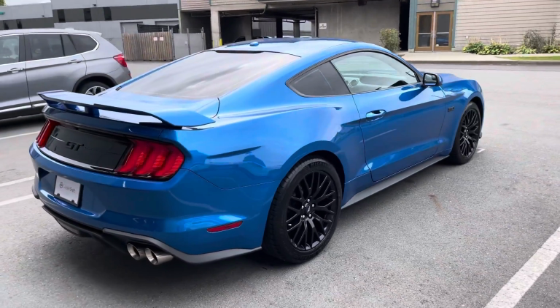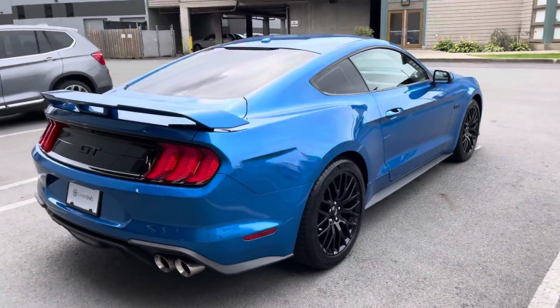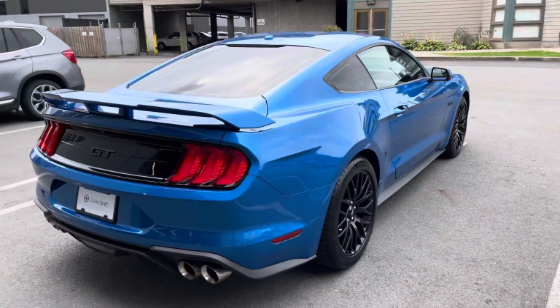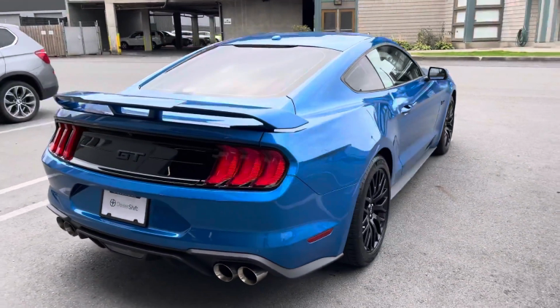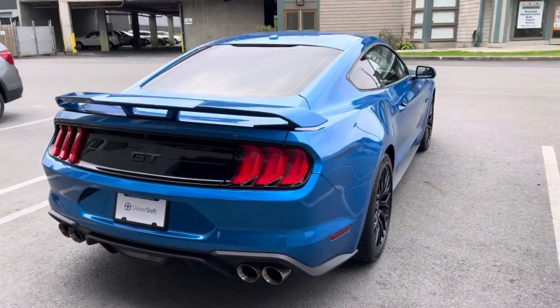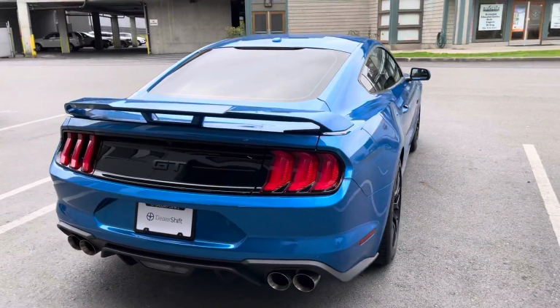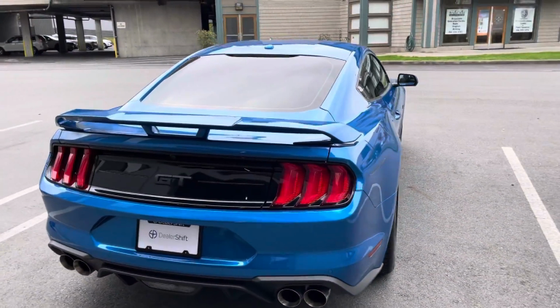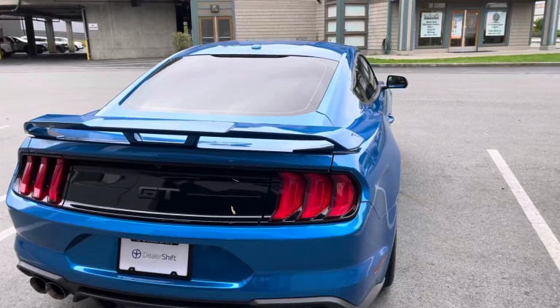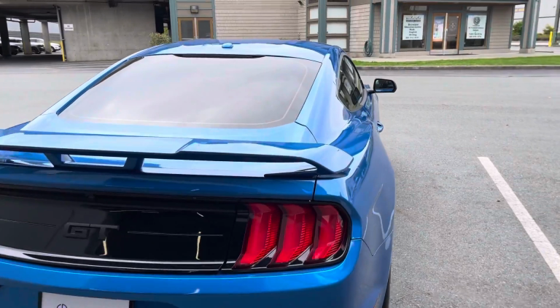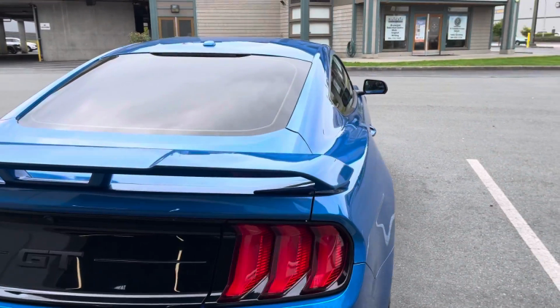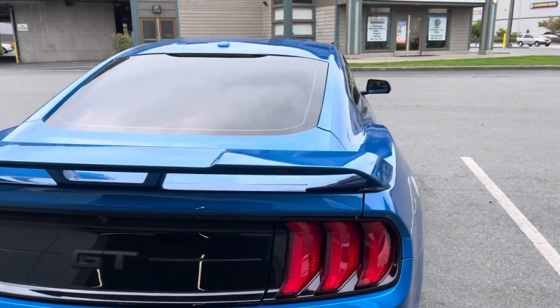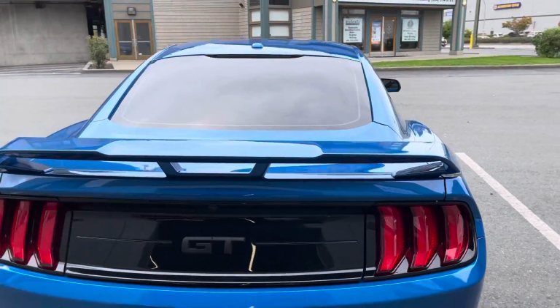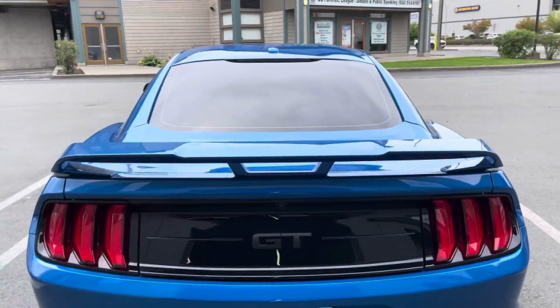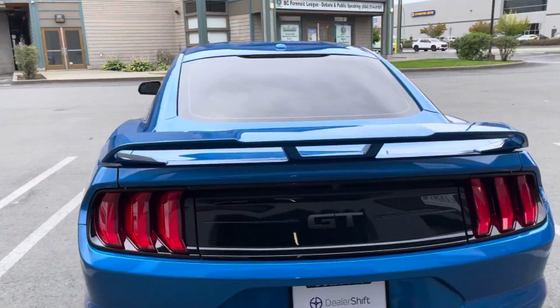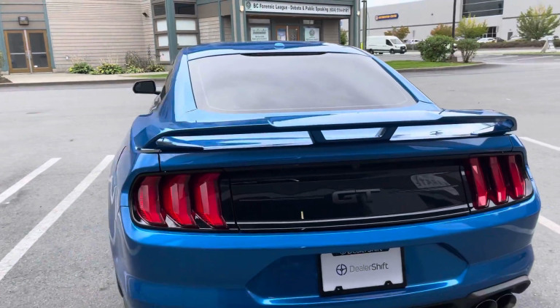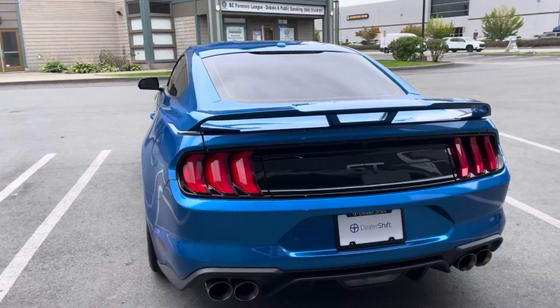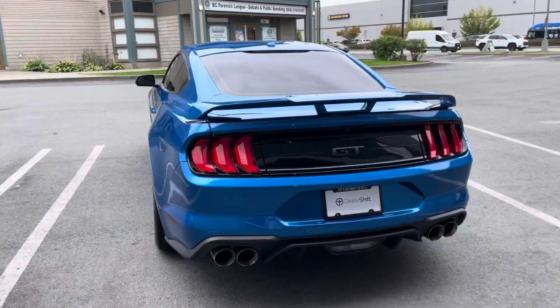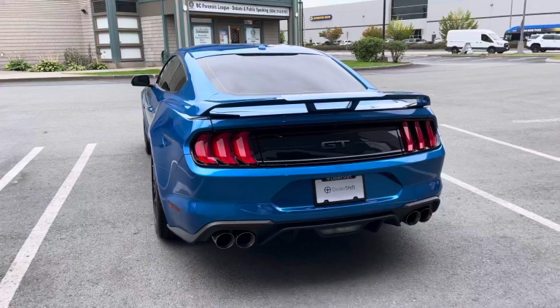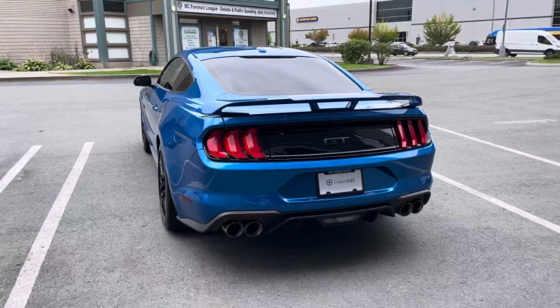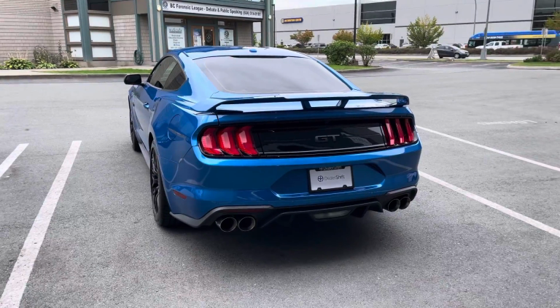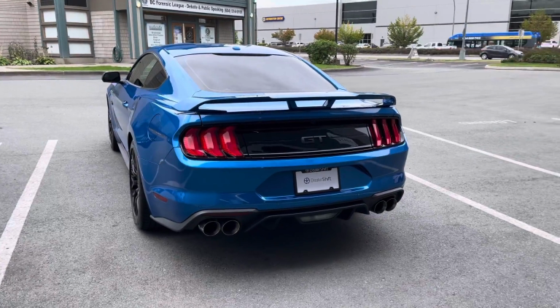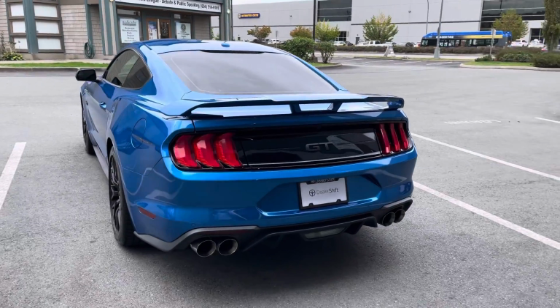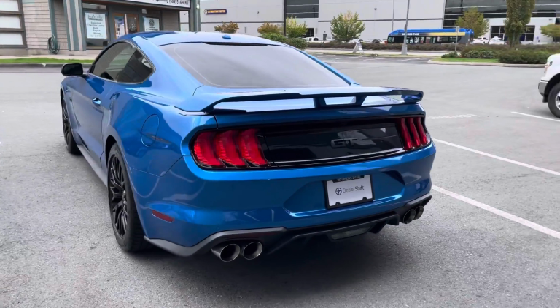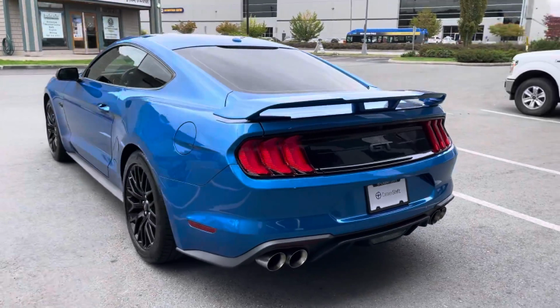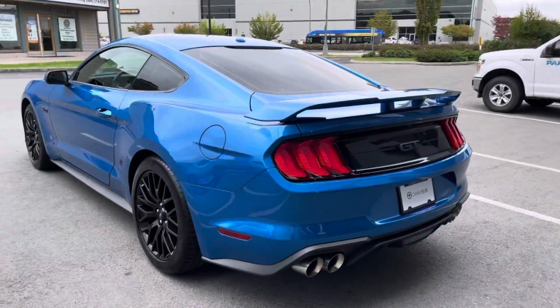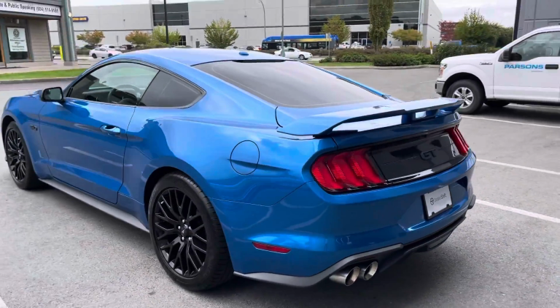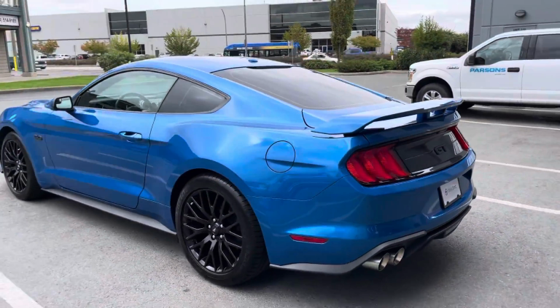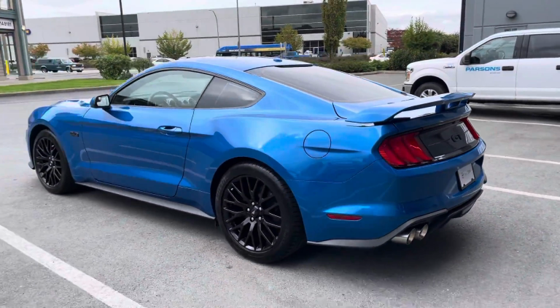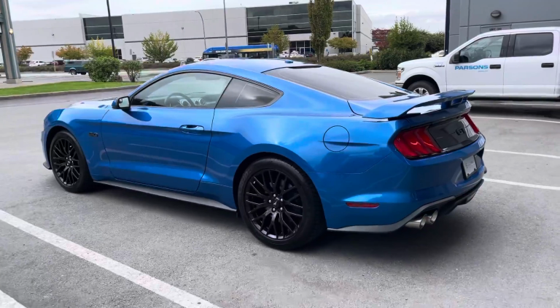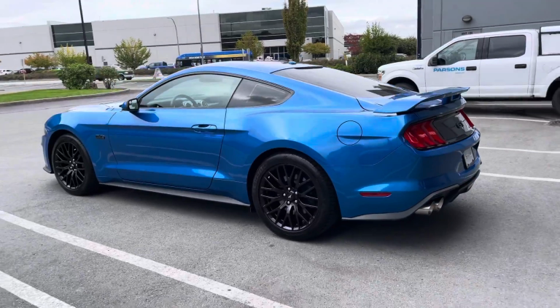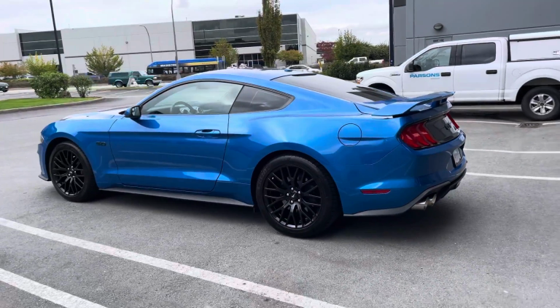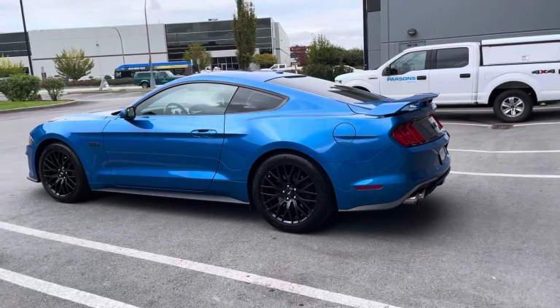And upgraded sway bars. Look at the rear spoiler that comes with that performance package. This car presents very very well and is an enthusiast dream — it's a six-speed manual transmission that's an absolute joy to drive.